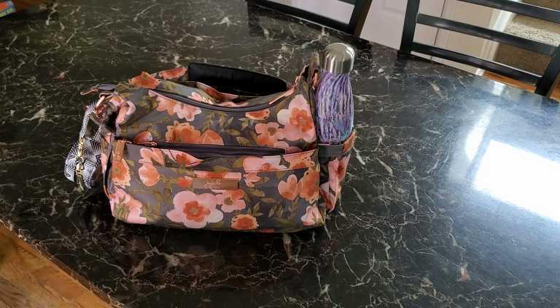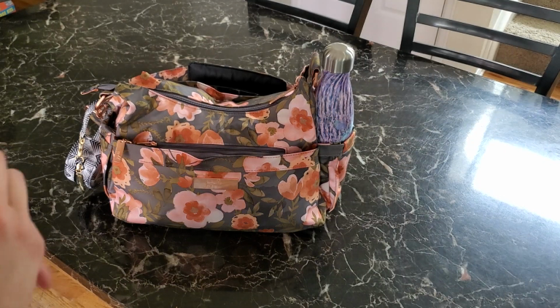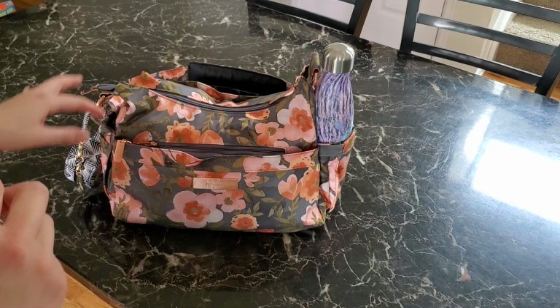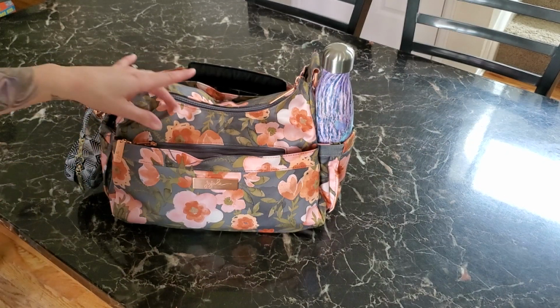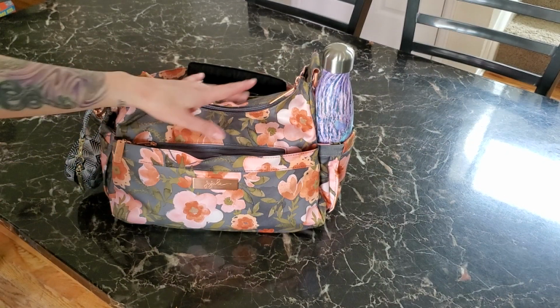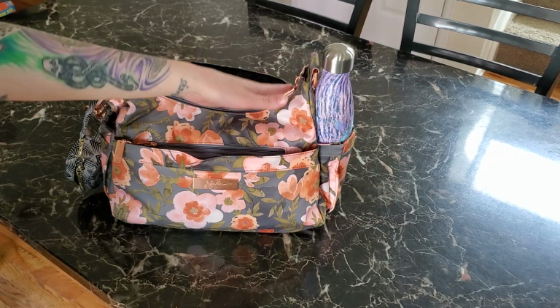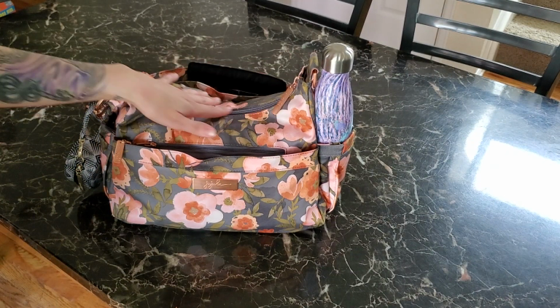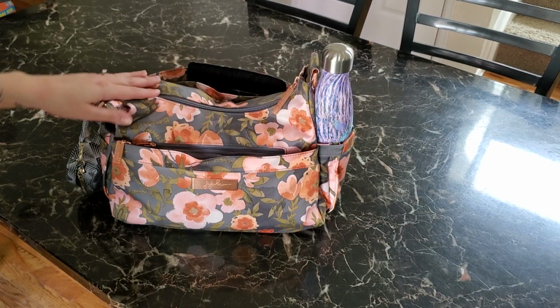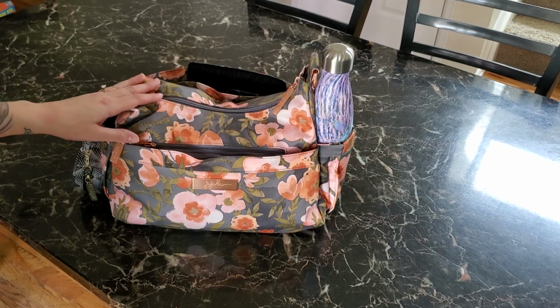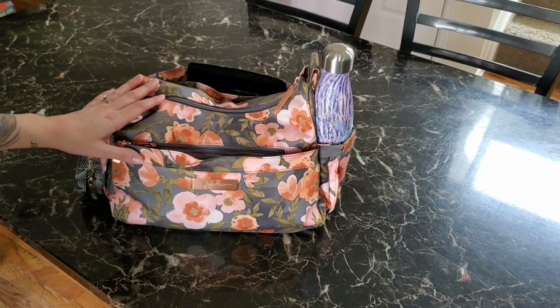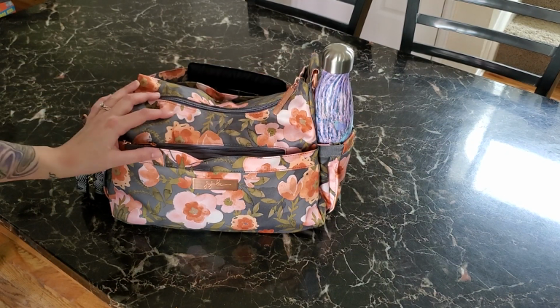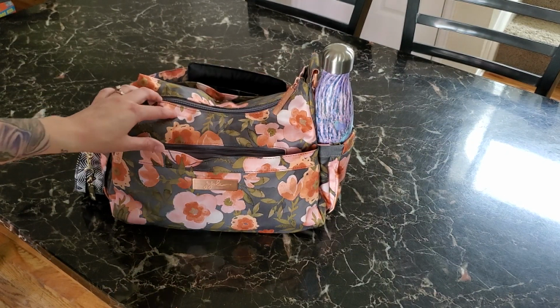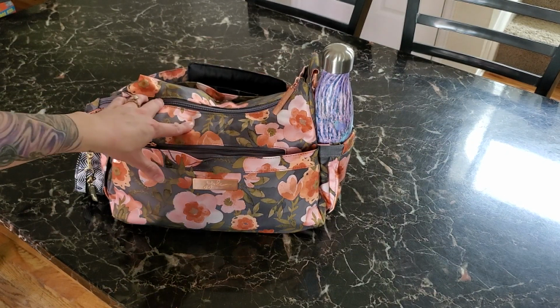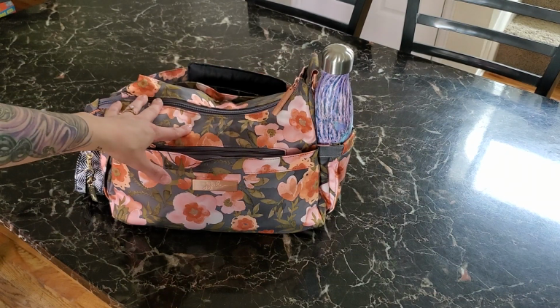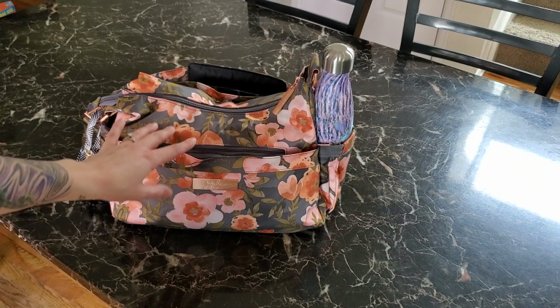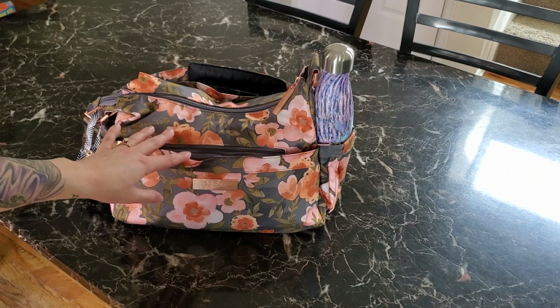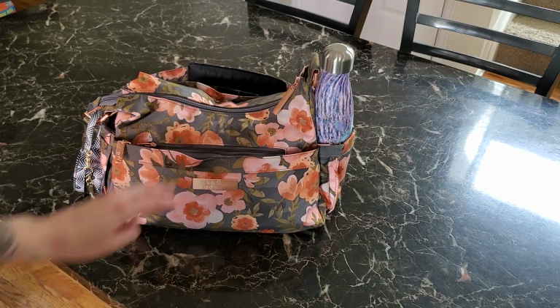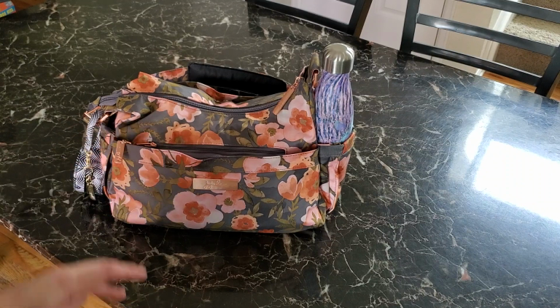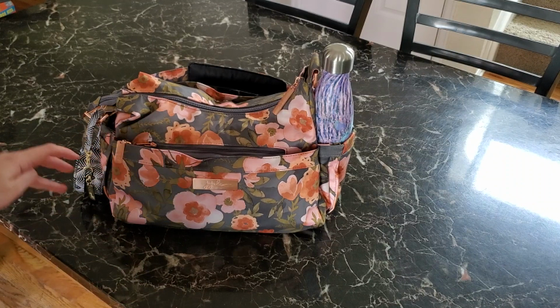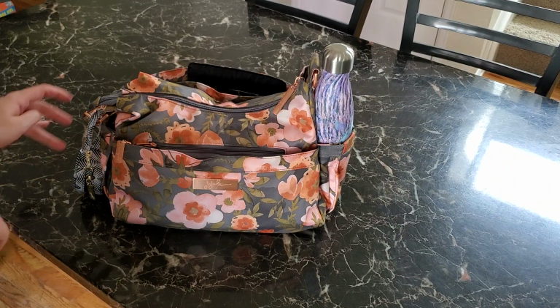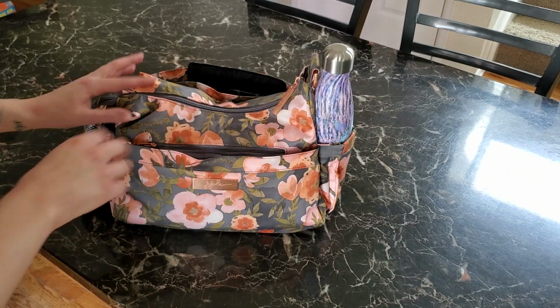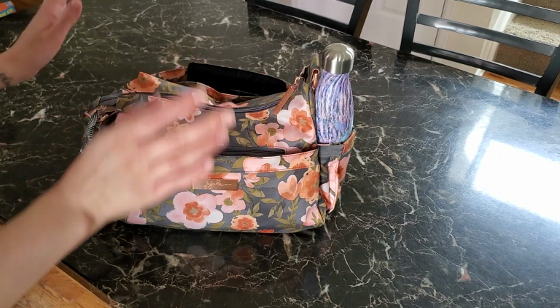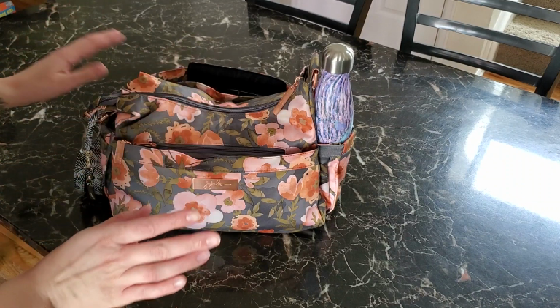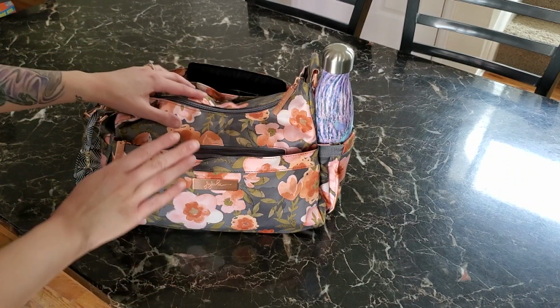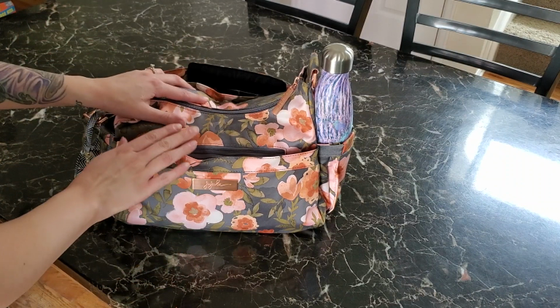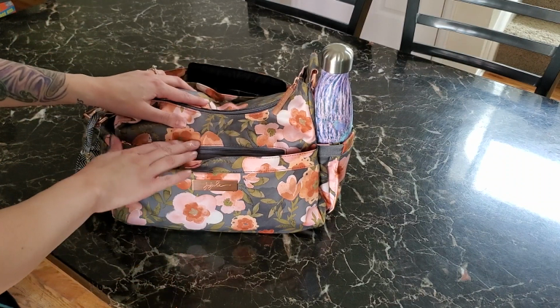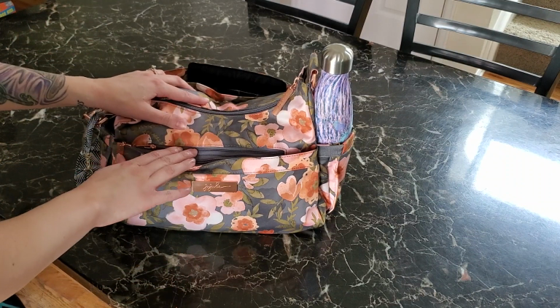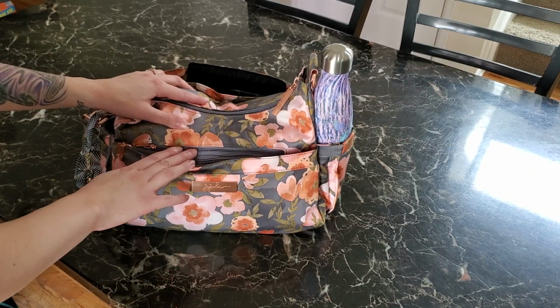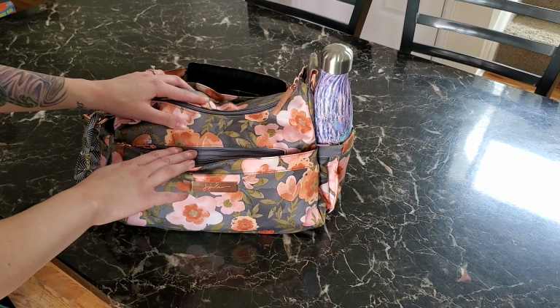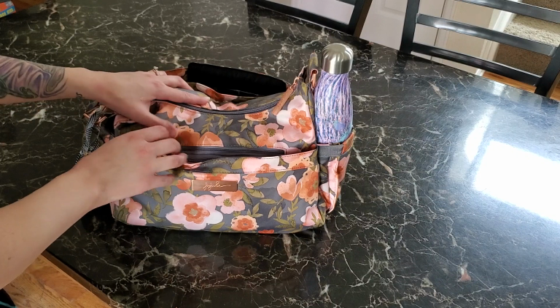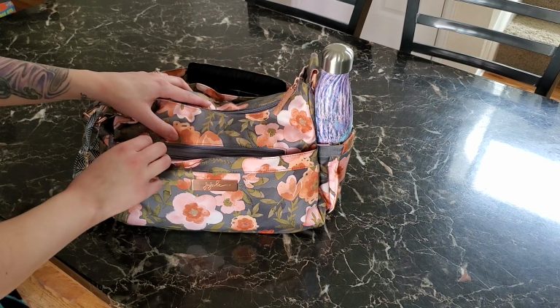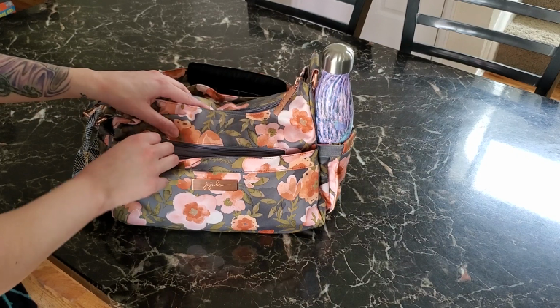This is right up my alley. I have a diaper bag — it's also like a purse because I love to collect purses, and it's just perfect. This is an ideal bag for almost any purpose.